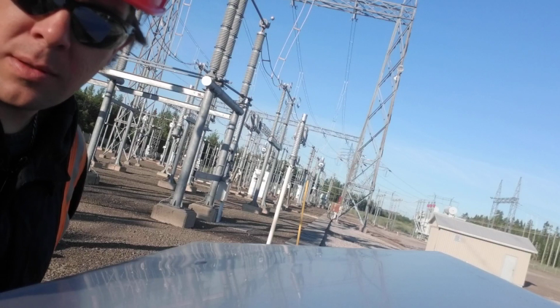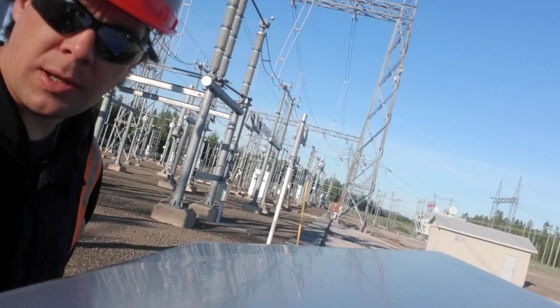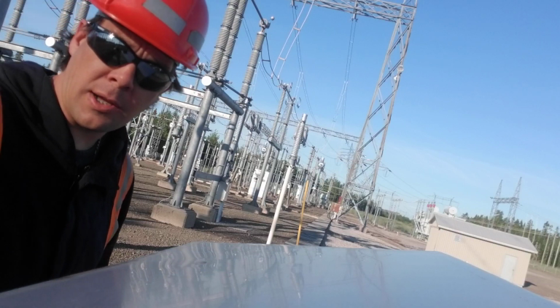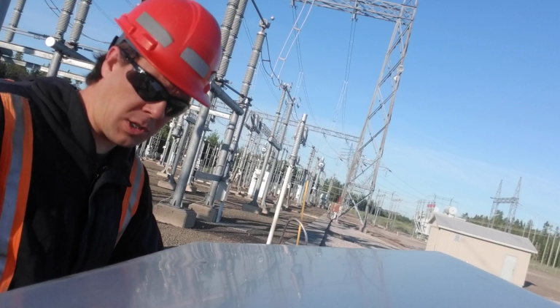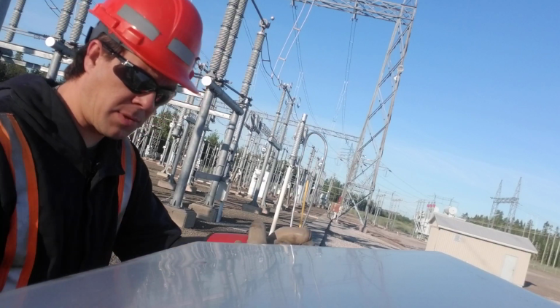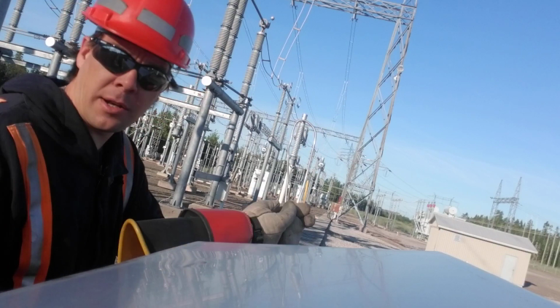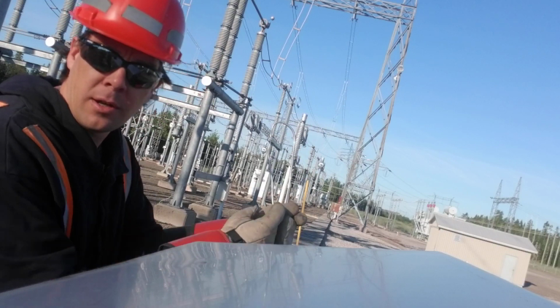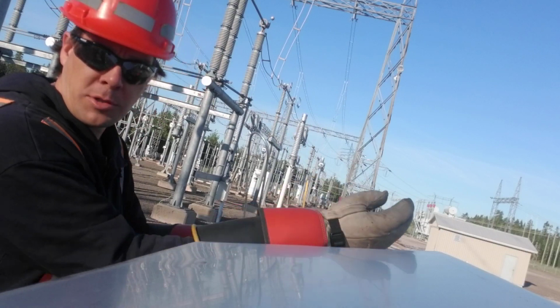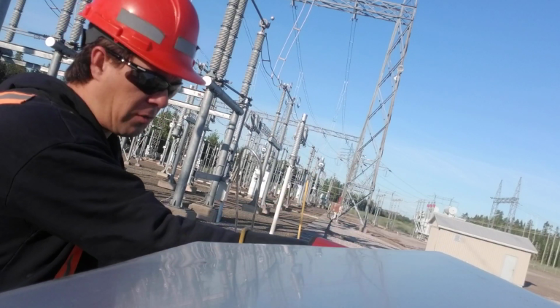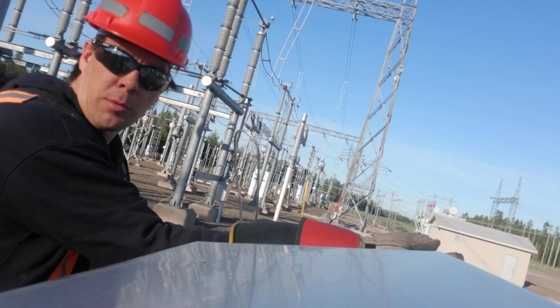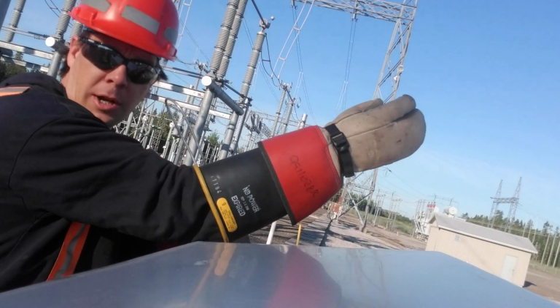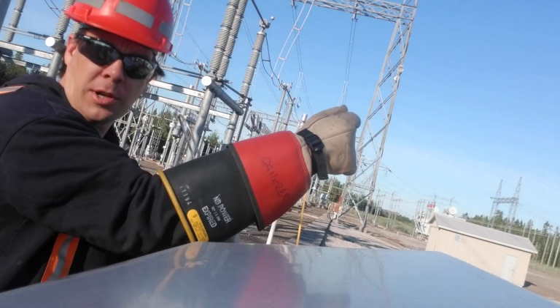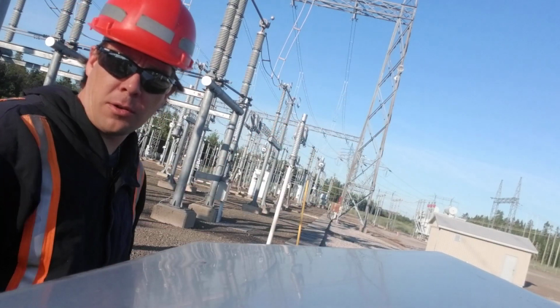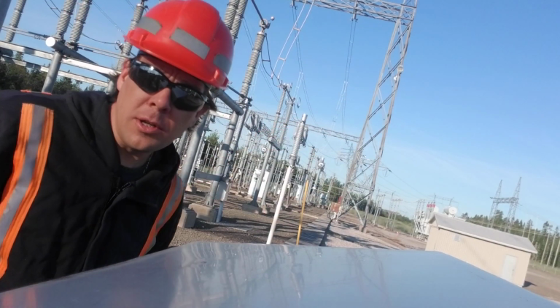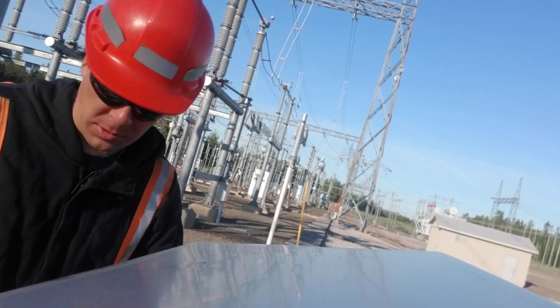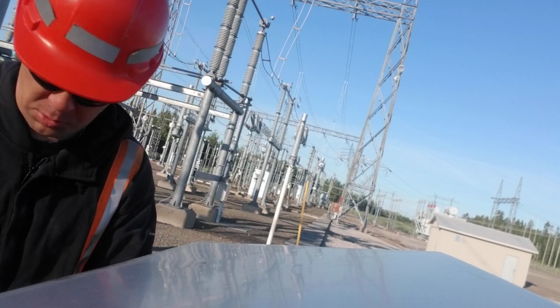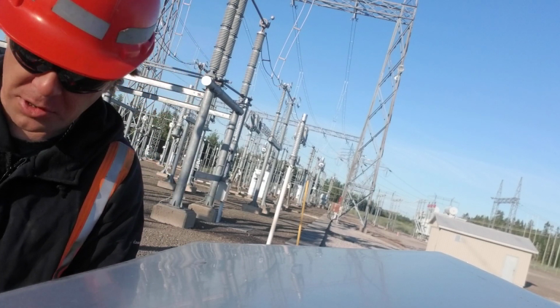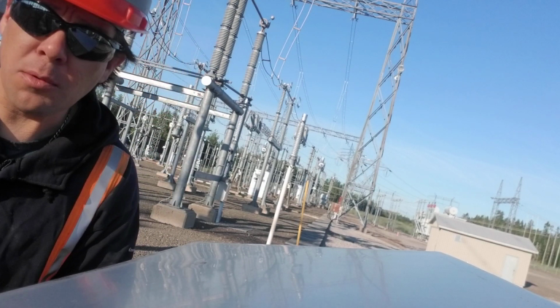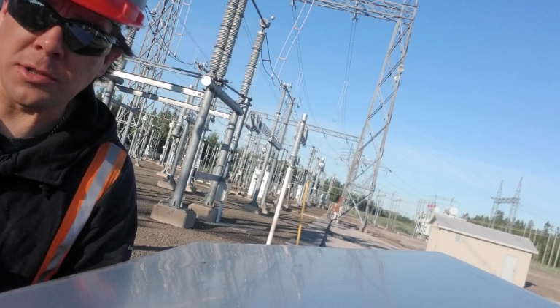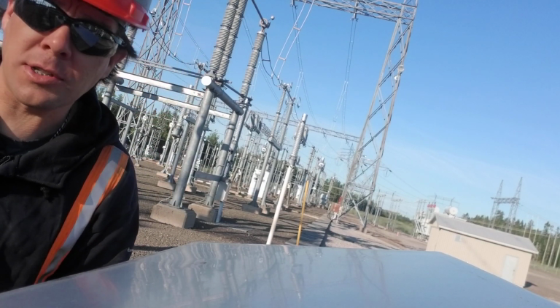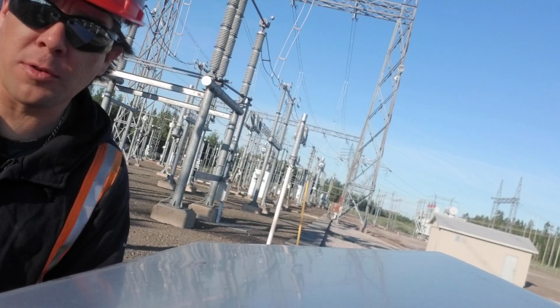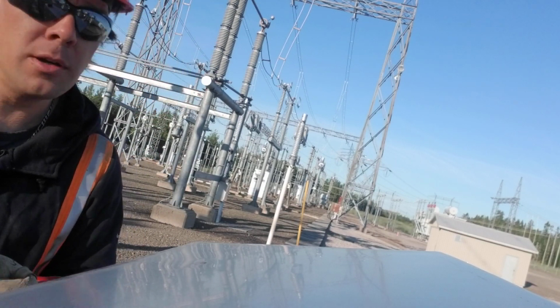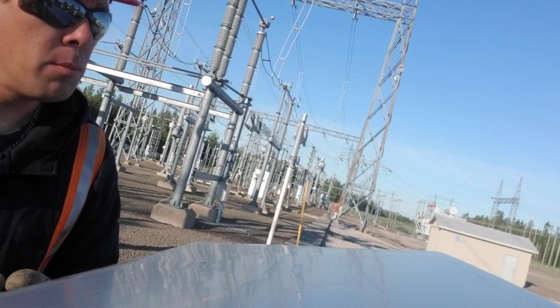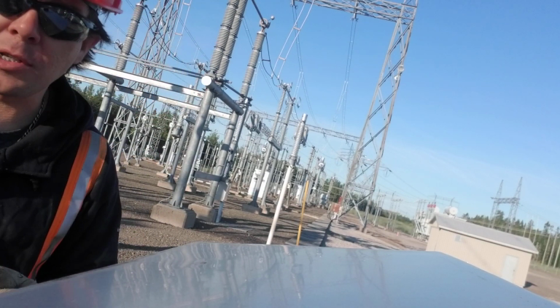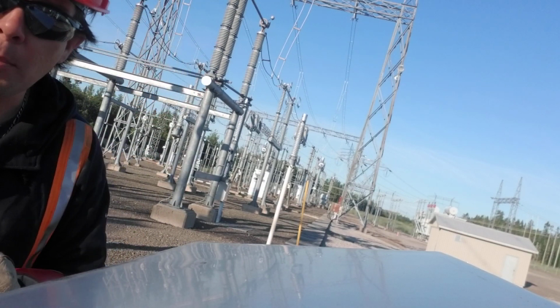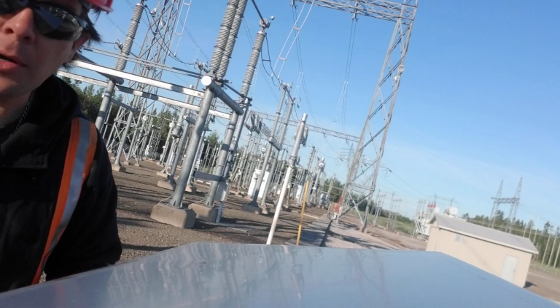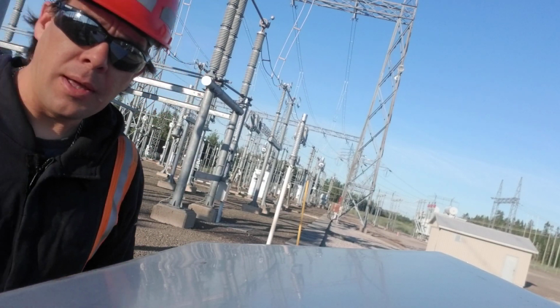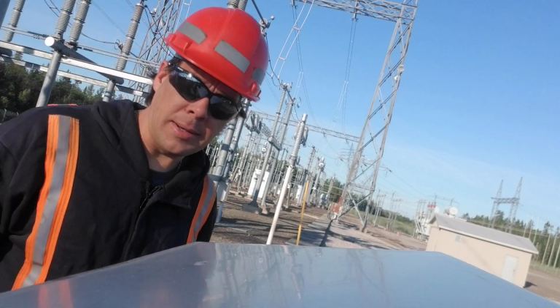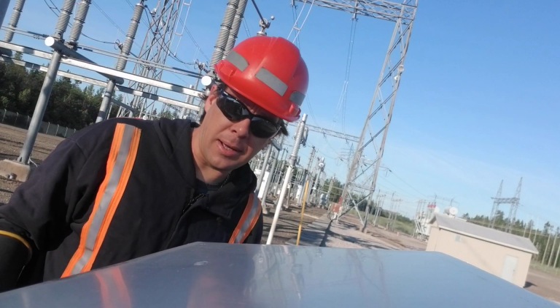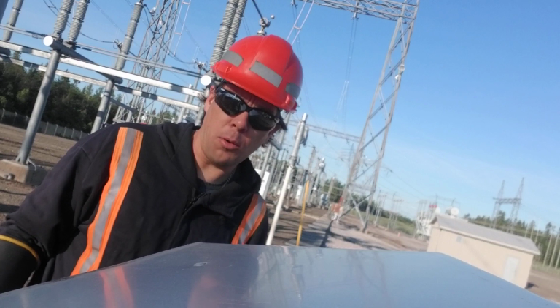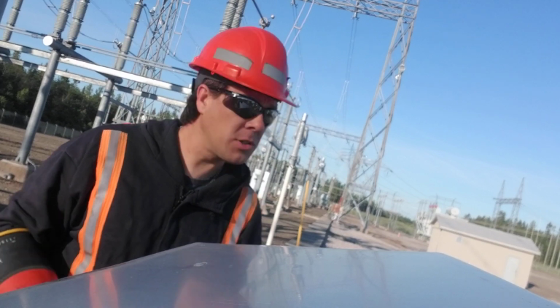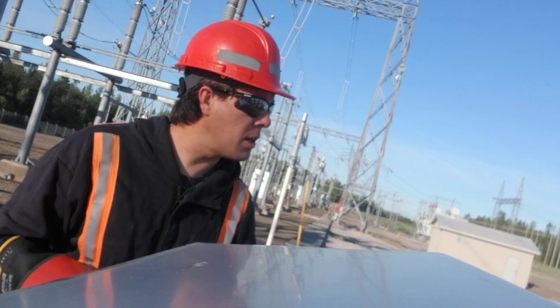Hey guys, you're watching Bob's Decline here. I'm just in one of our terminal yards right now, doing some switching, waiting on instructions from our power system operator. And I wanted to show you something.